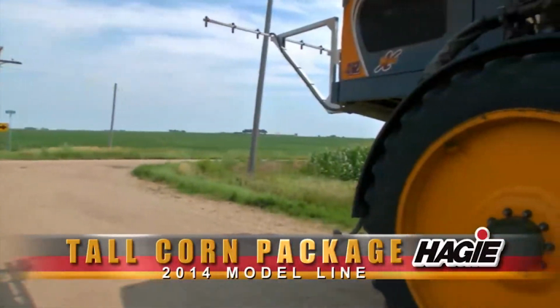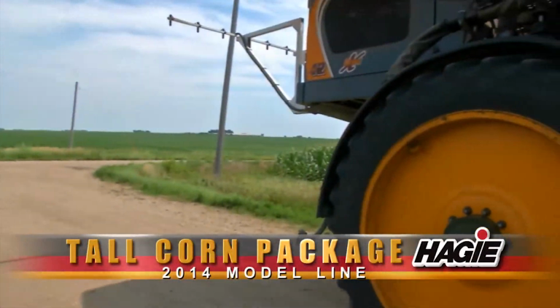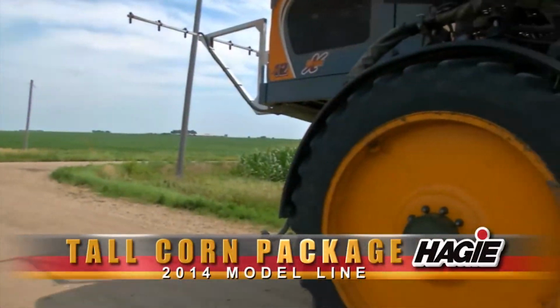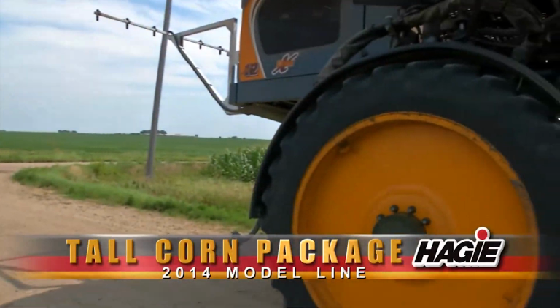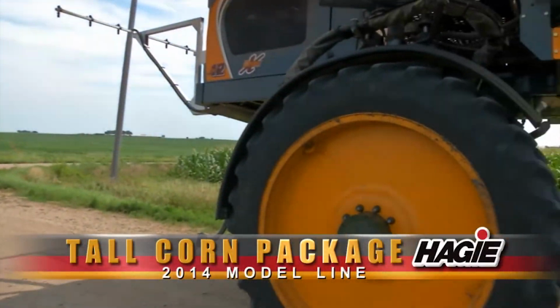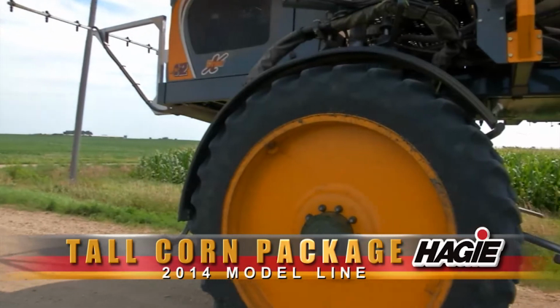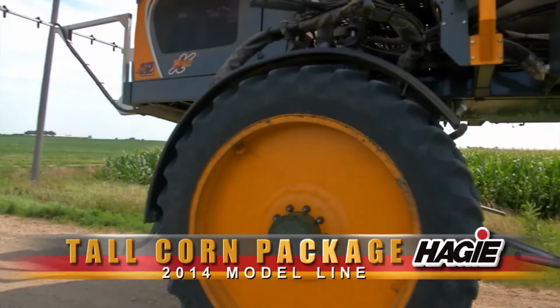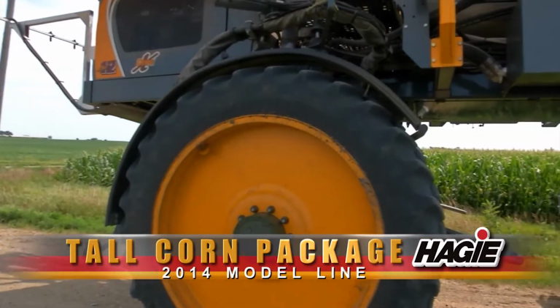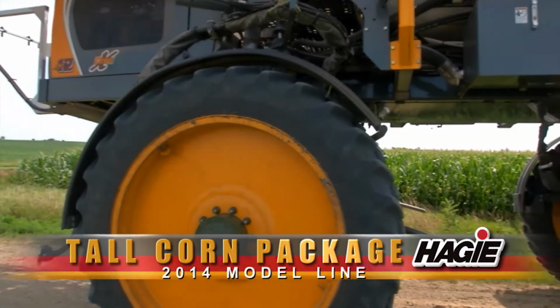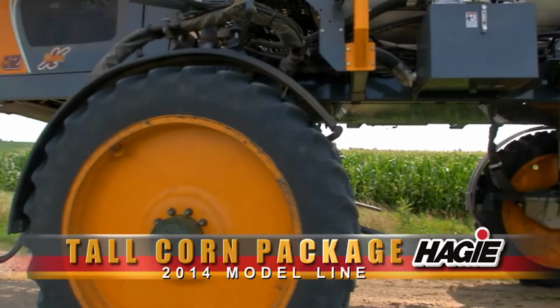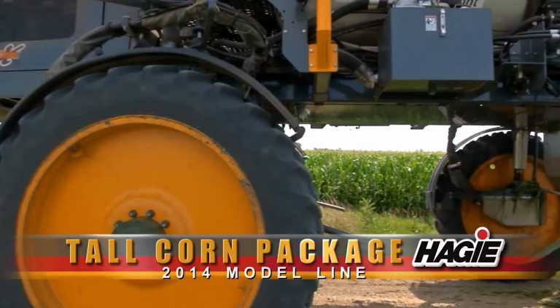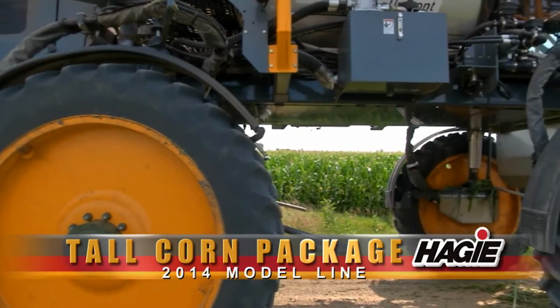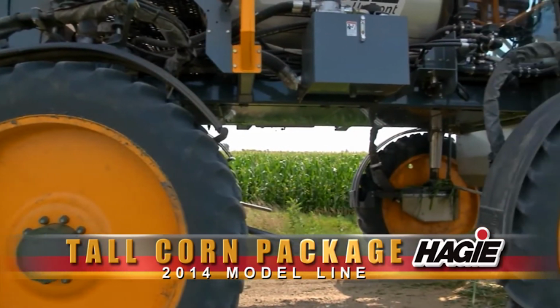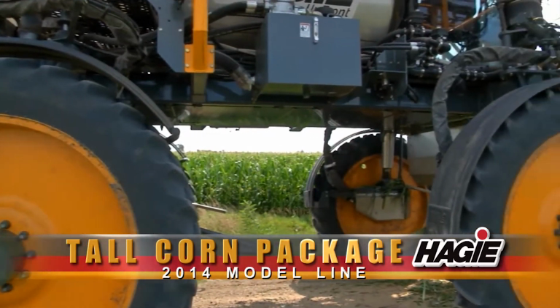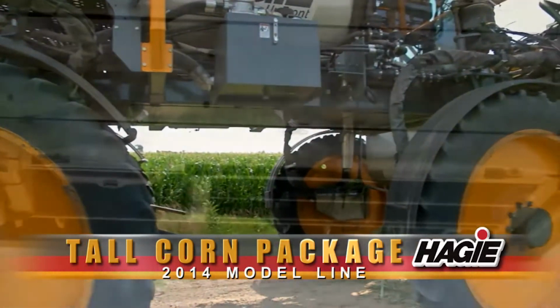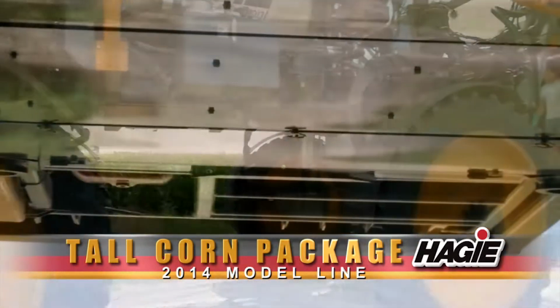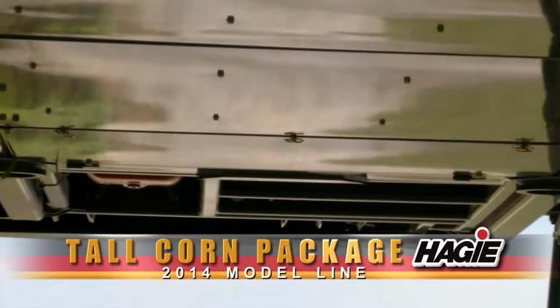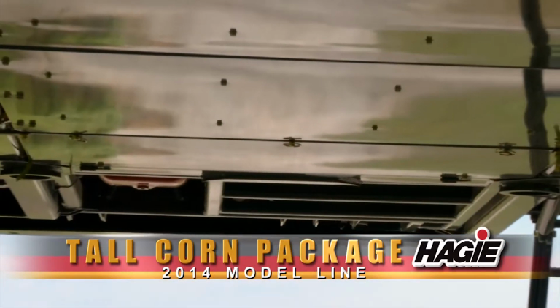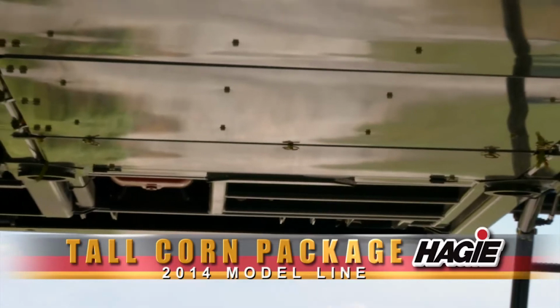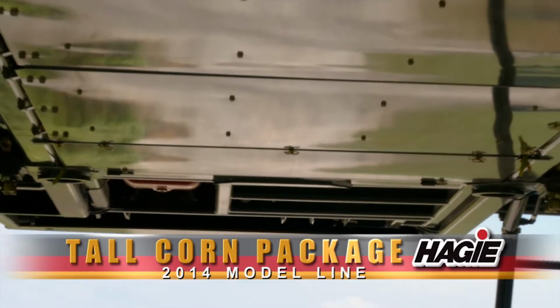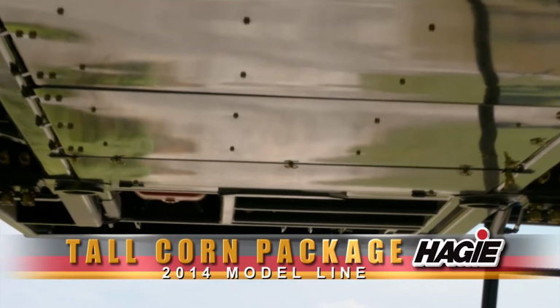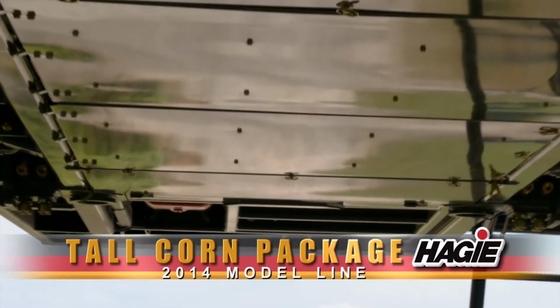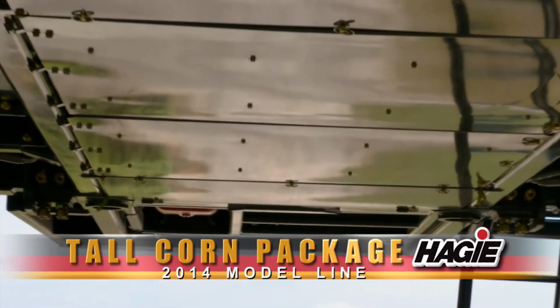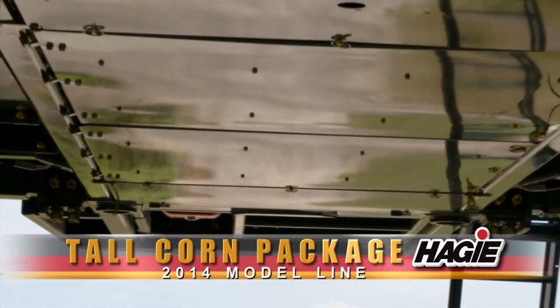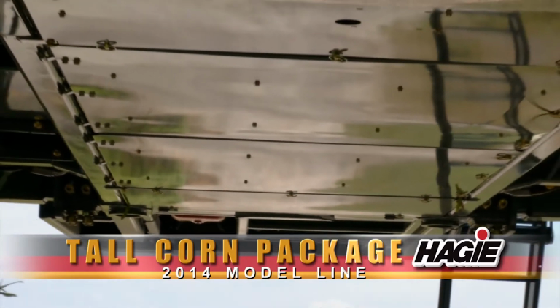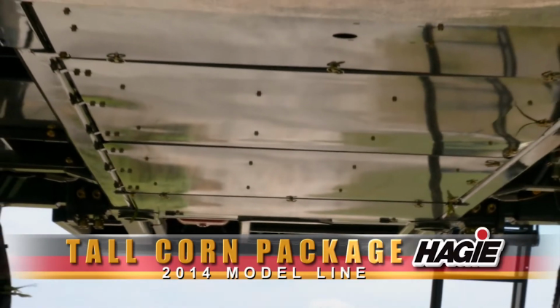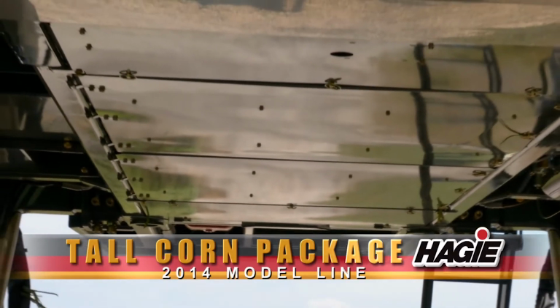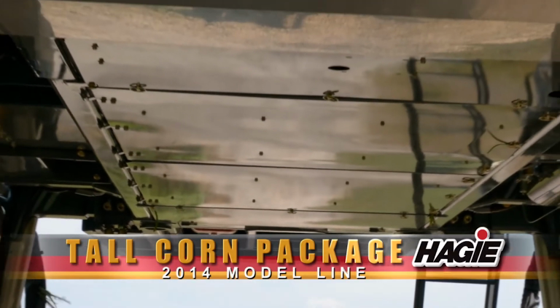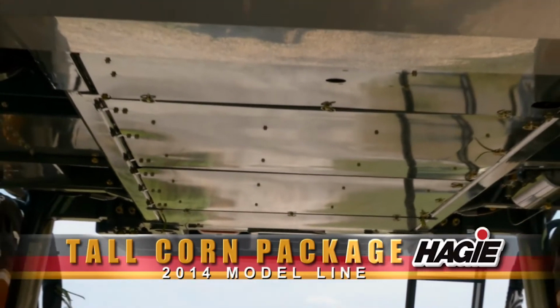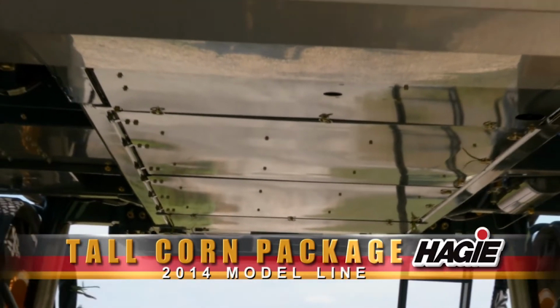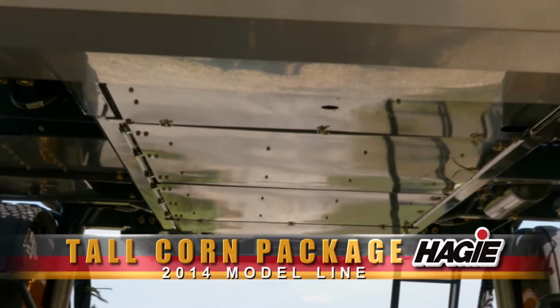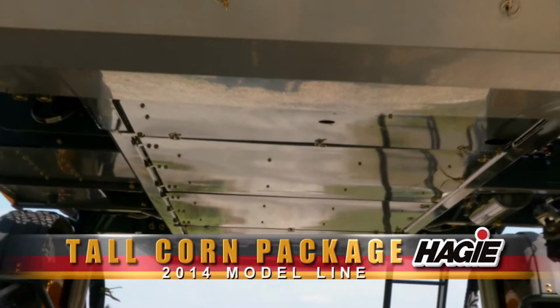A full set of belly shields helps prevent damage to your crop. Not only does it protect the crop, but by reducing the accumulation of pollen and tassels, you've also reduced your risk of fire hazard.